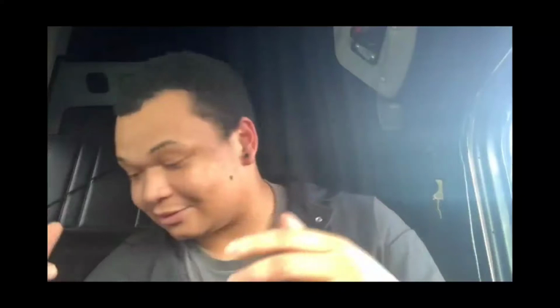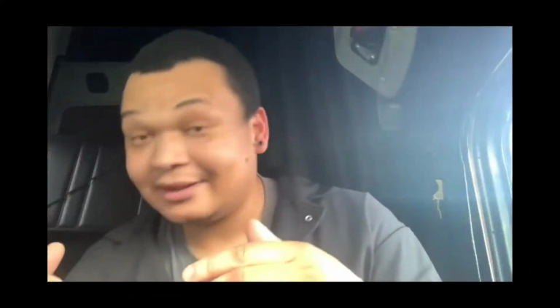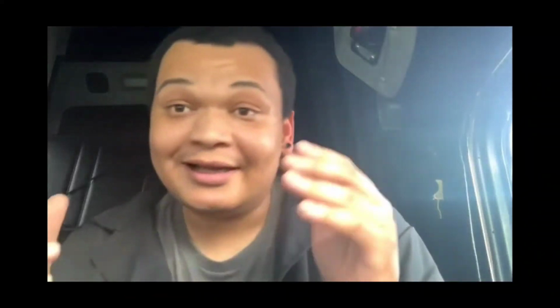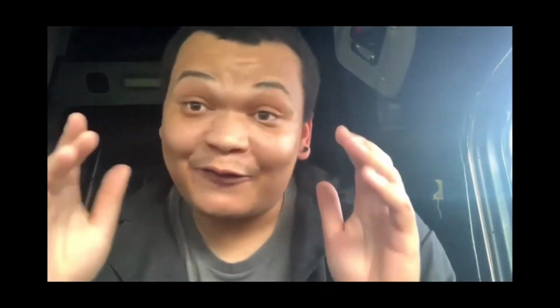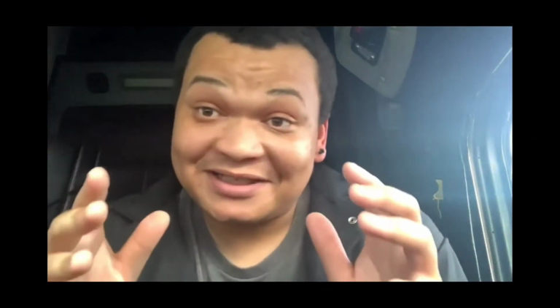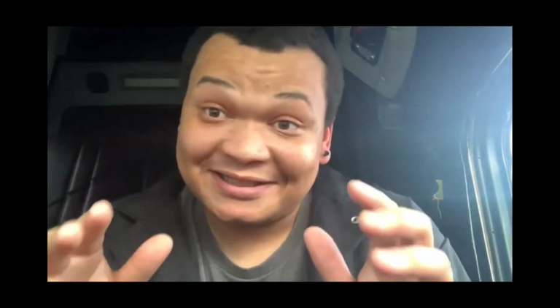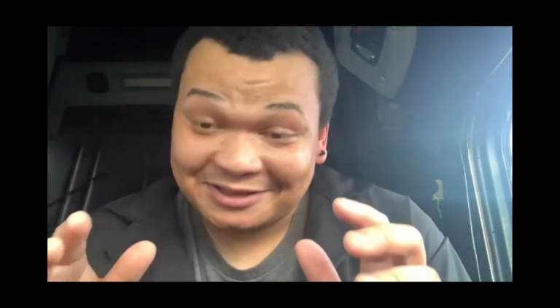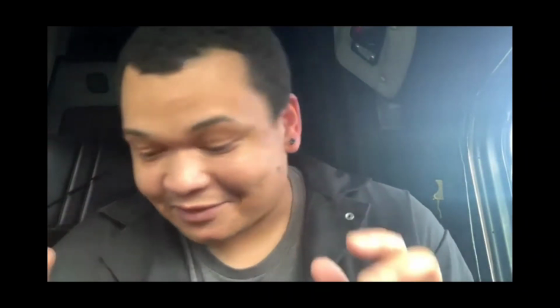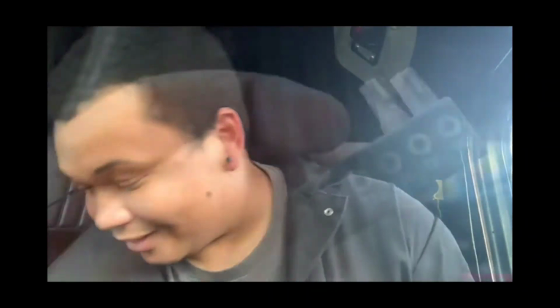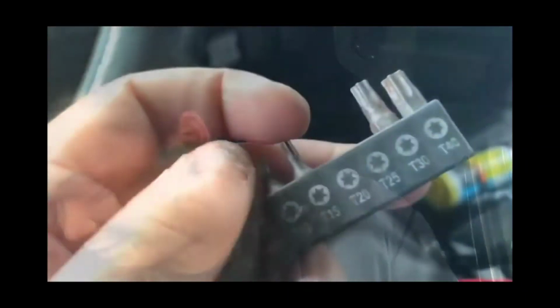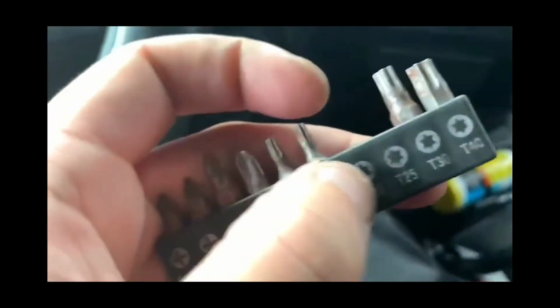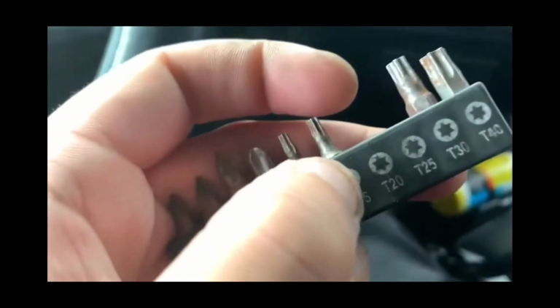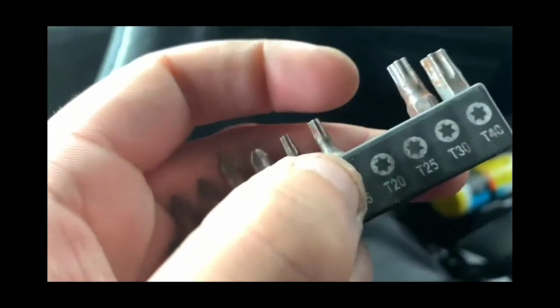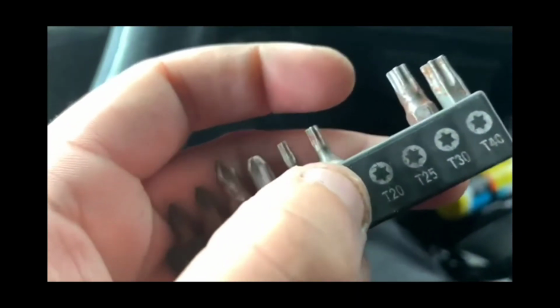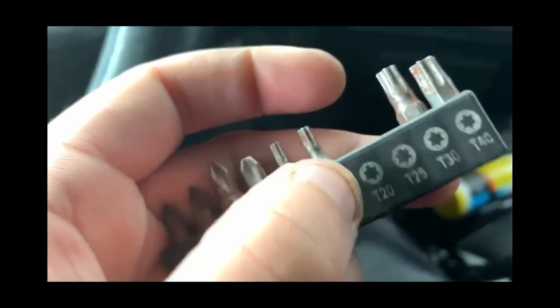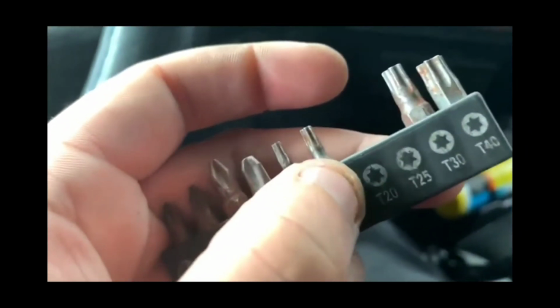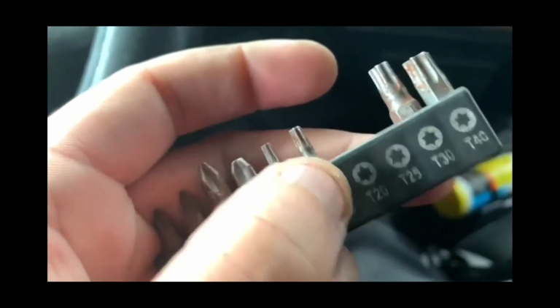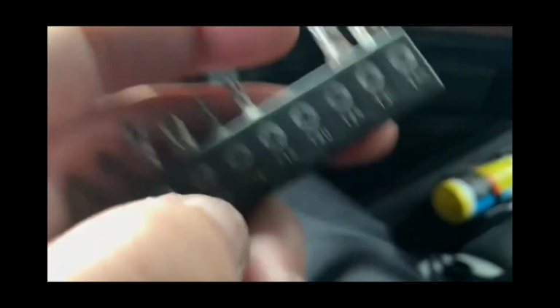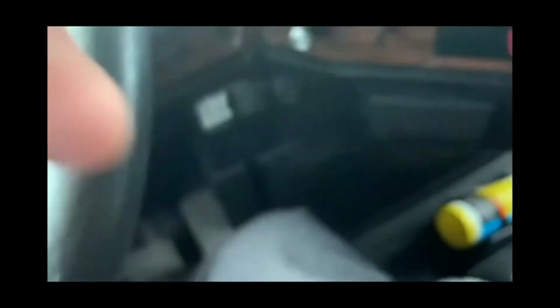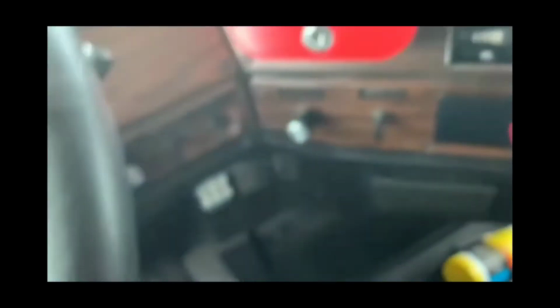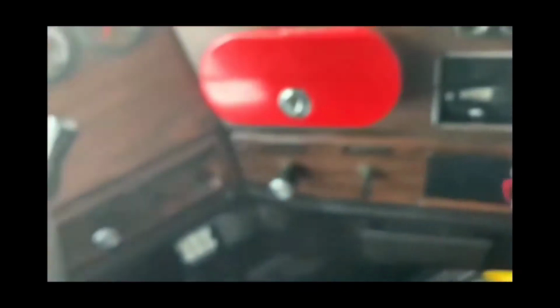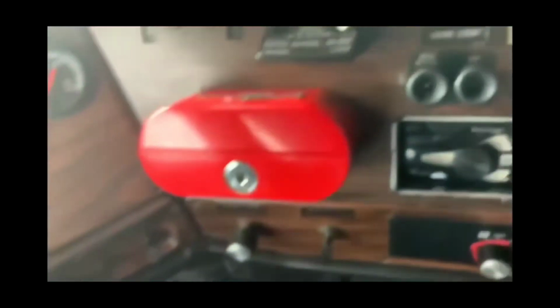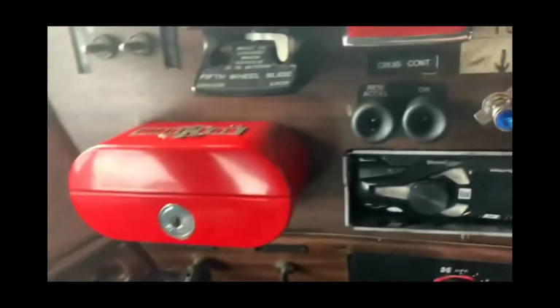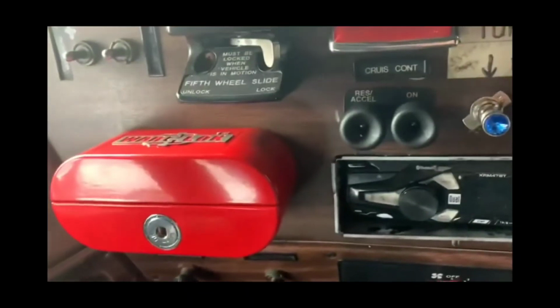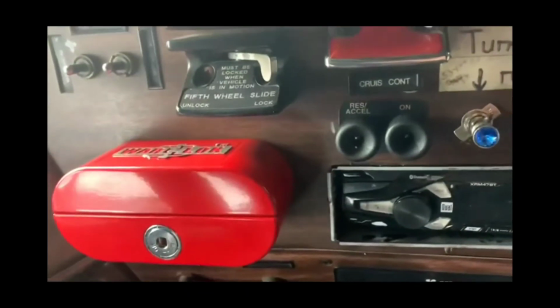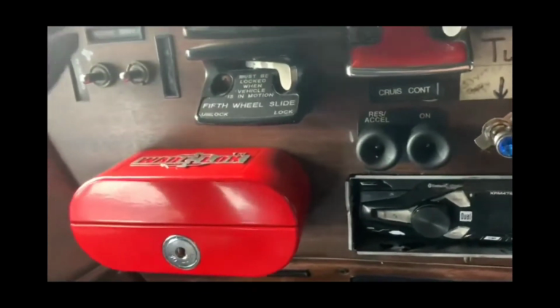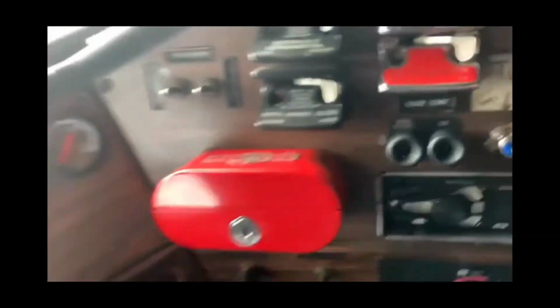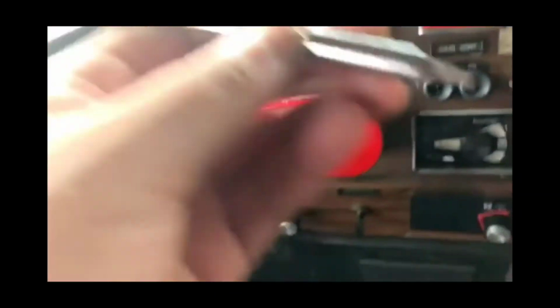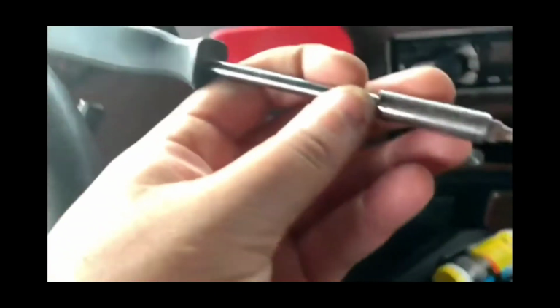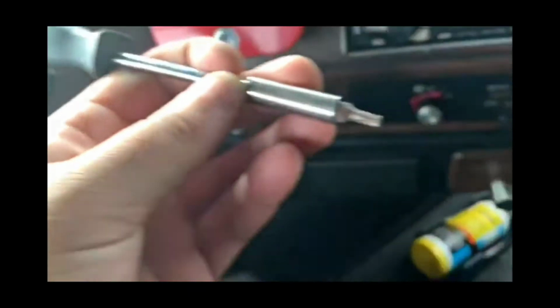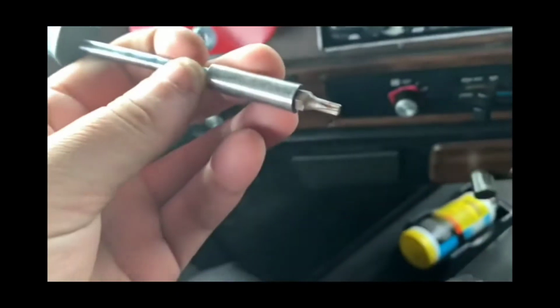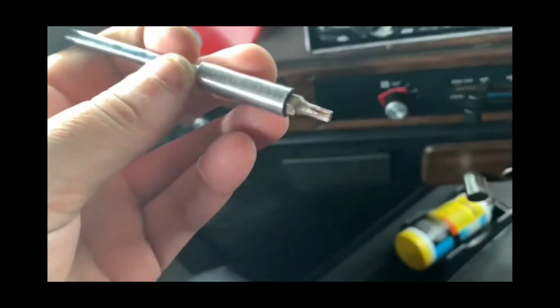I'm gonna extend this shift of the day. So the first thing you need is a T20 Torx. I use a bit holder.